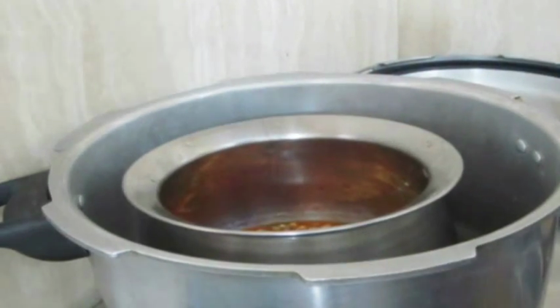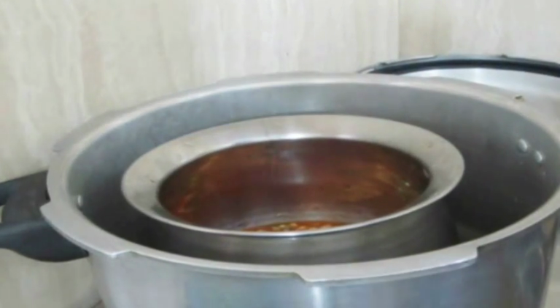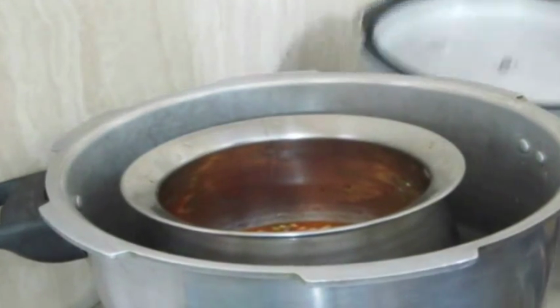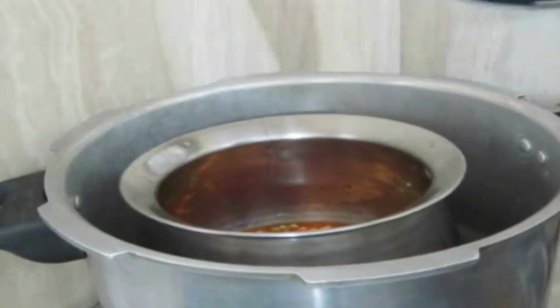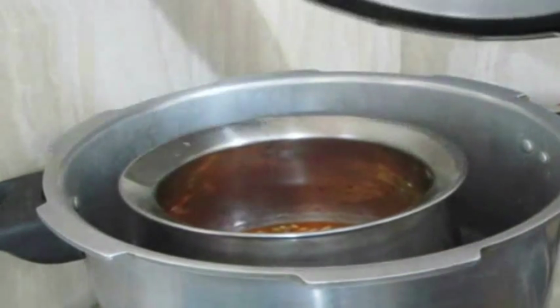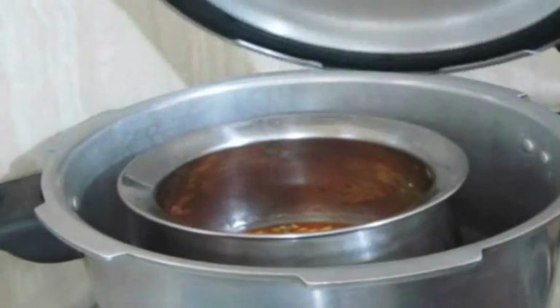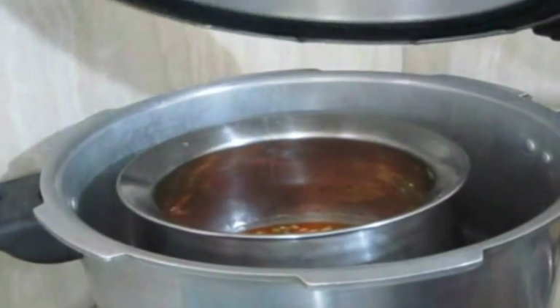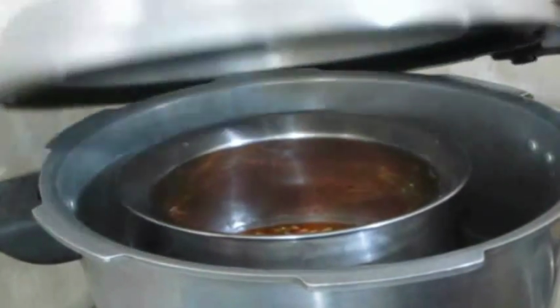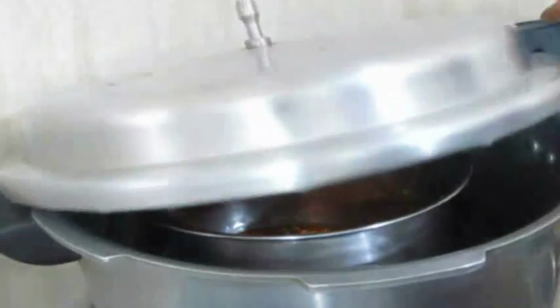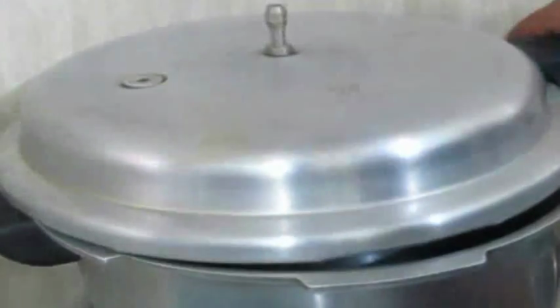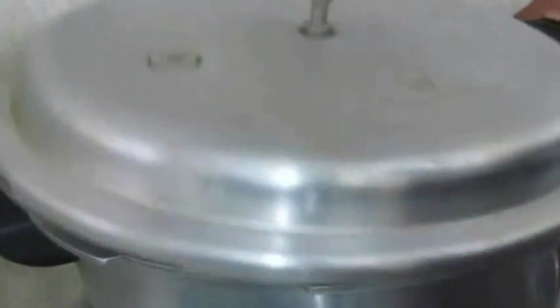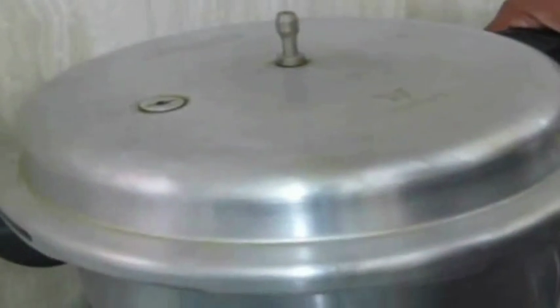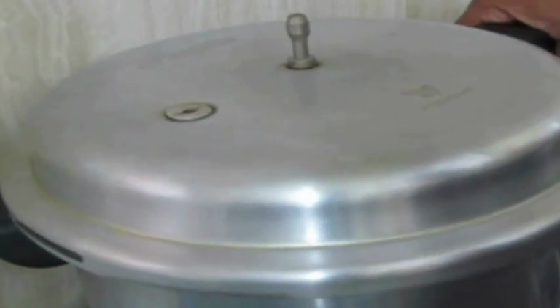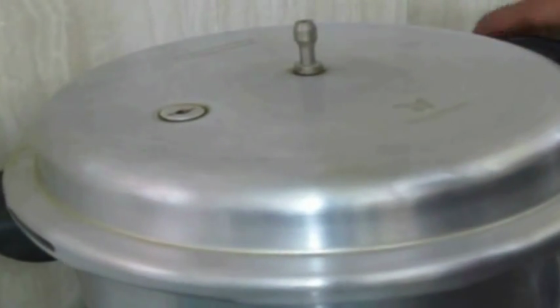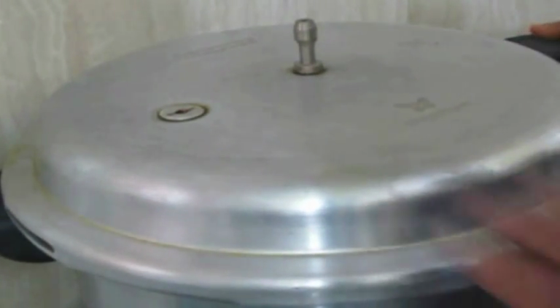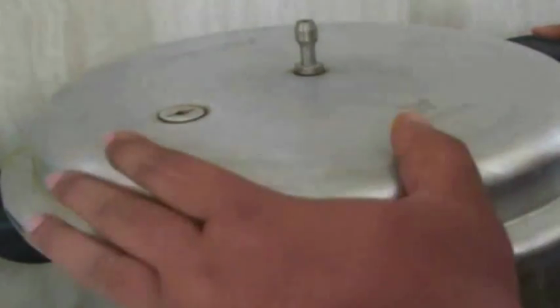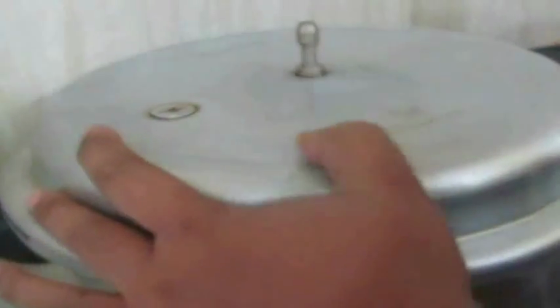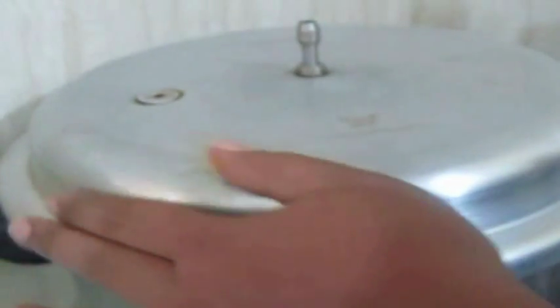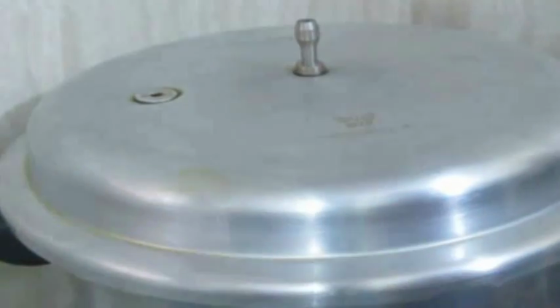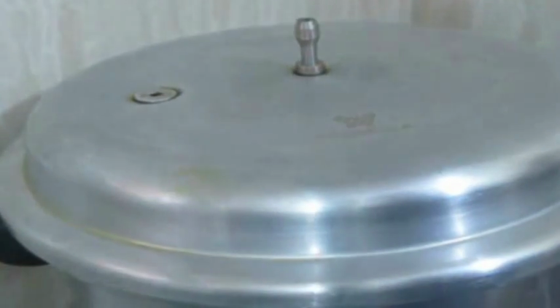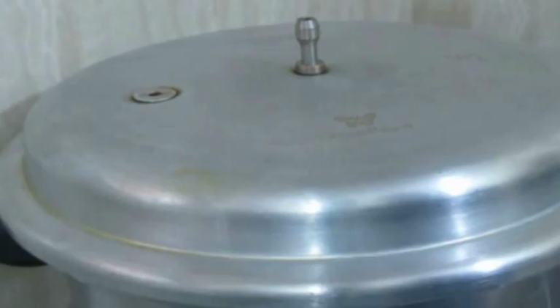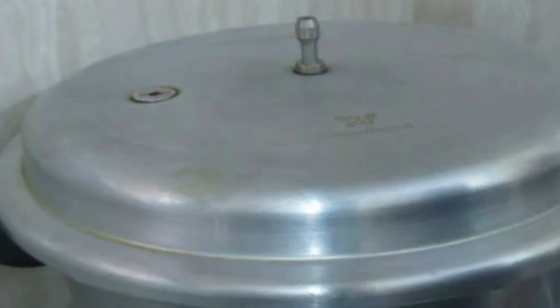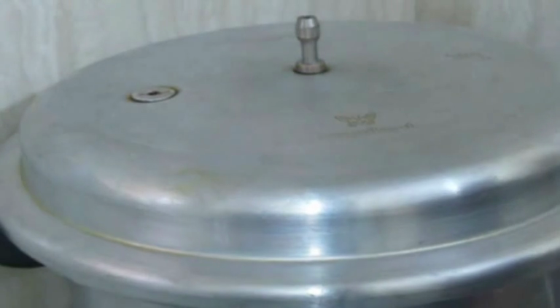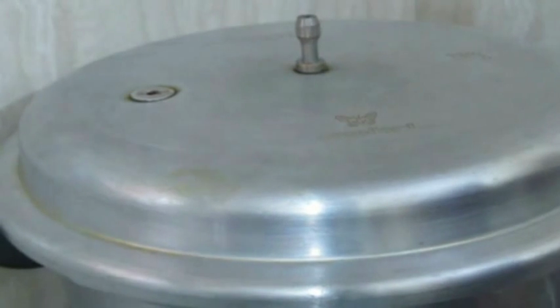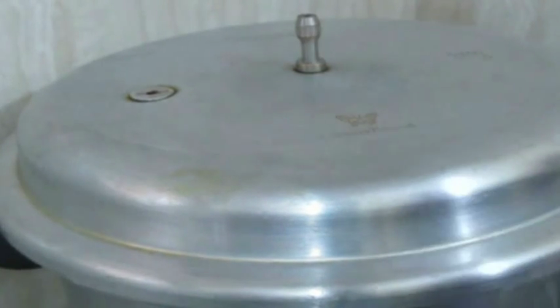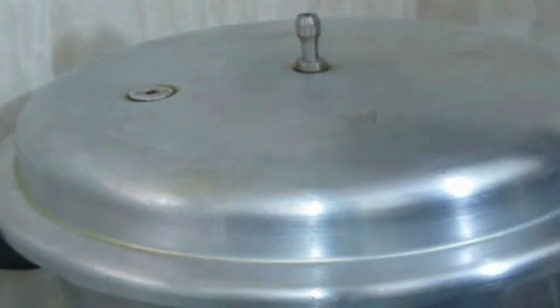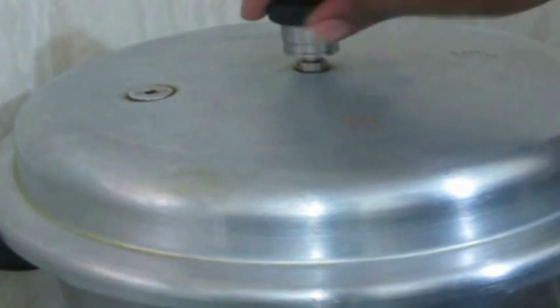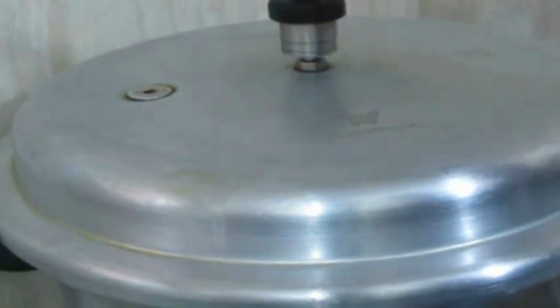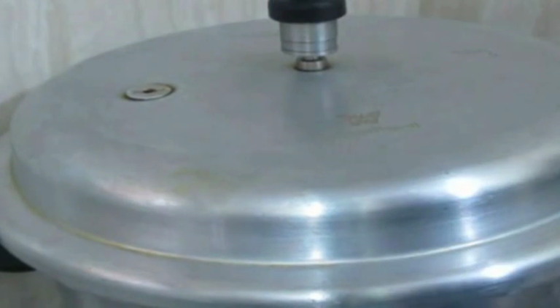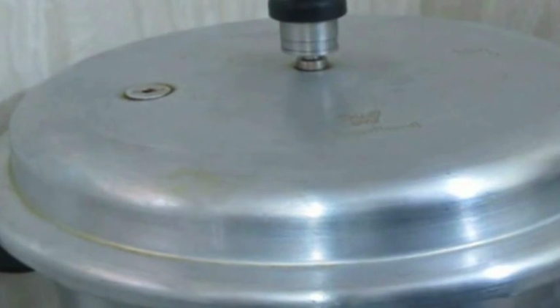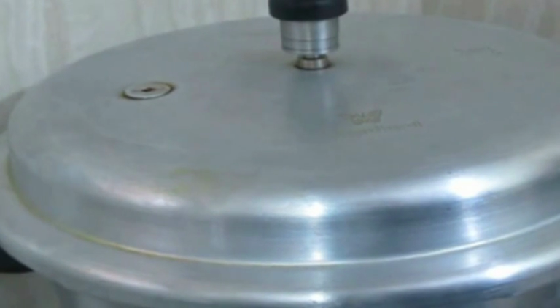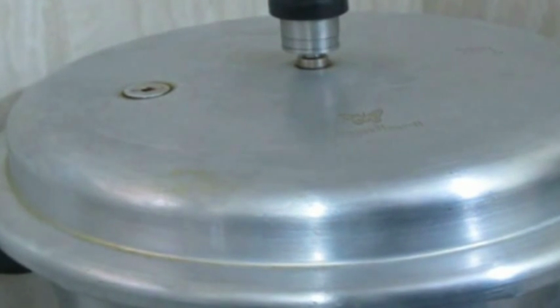Now I'm placing it in the pressure cooker on a medium flame for two to three whistles. Once it's cooked, I'm going to add it to a different pot, add the greens, and cook it down.